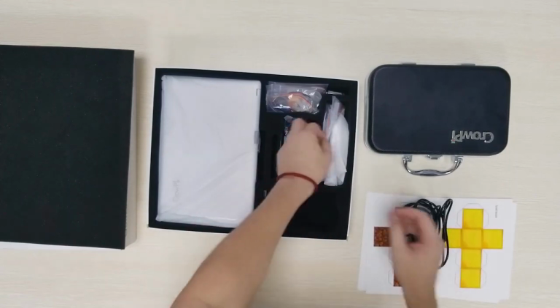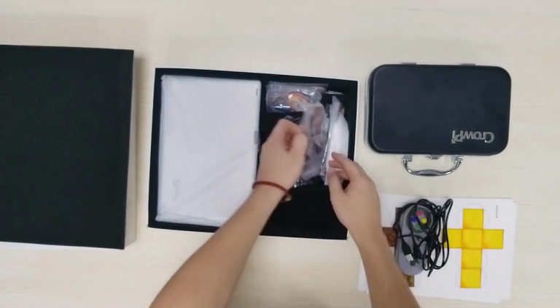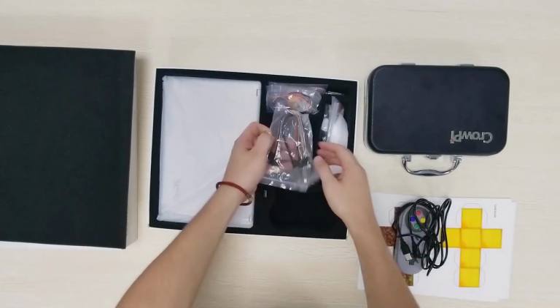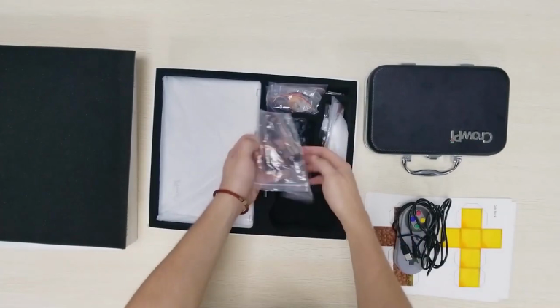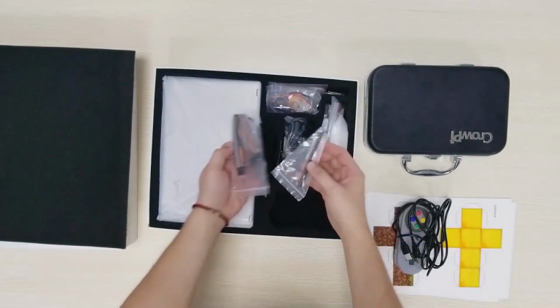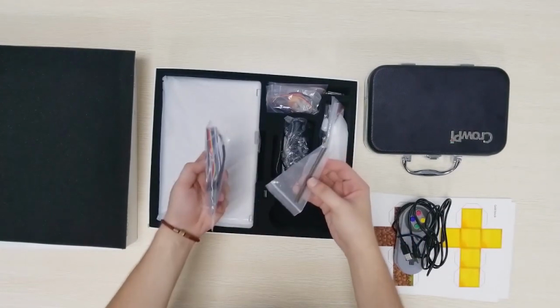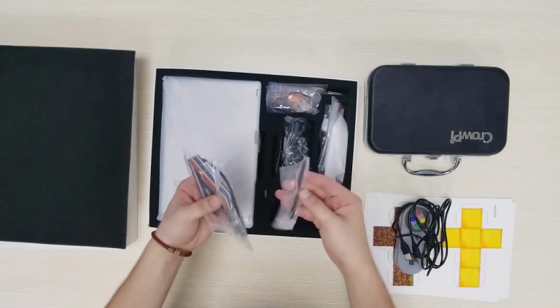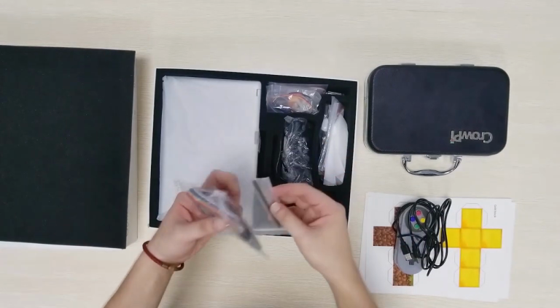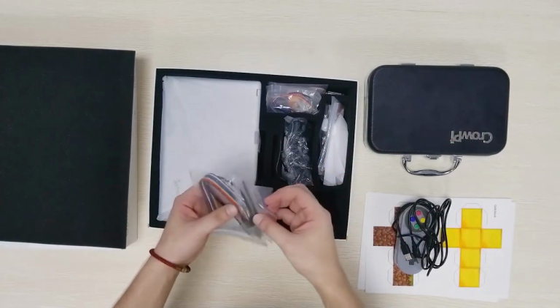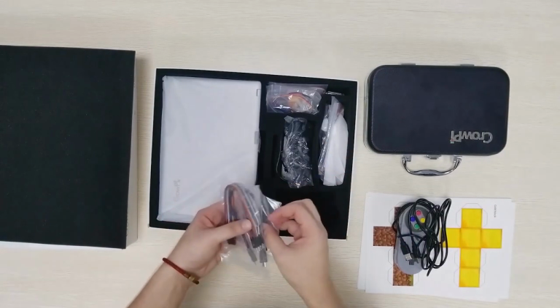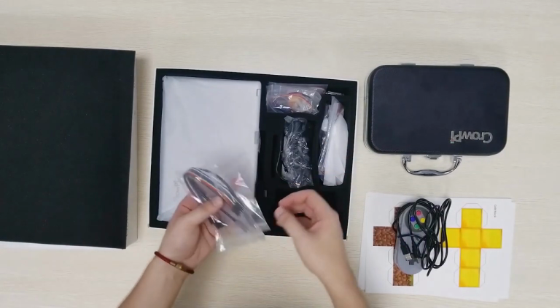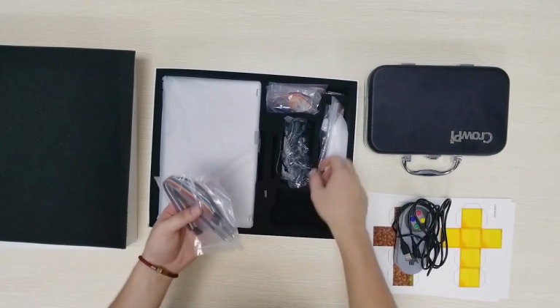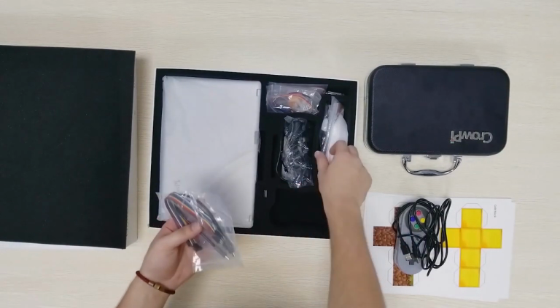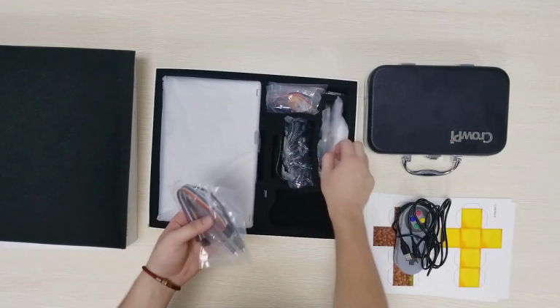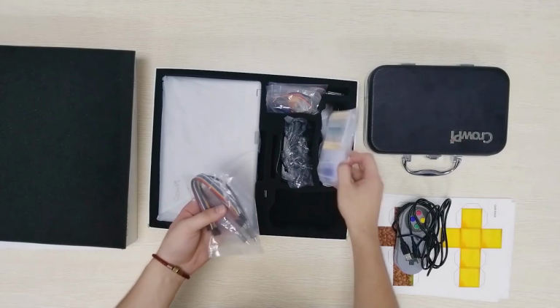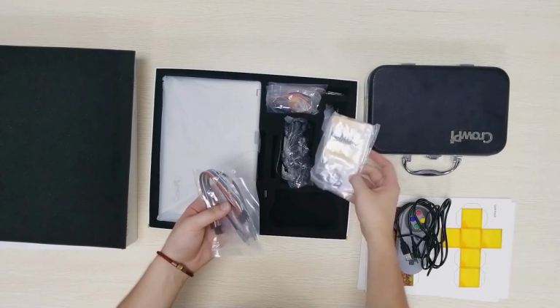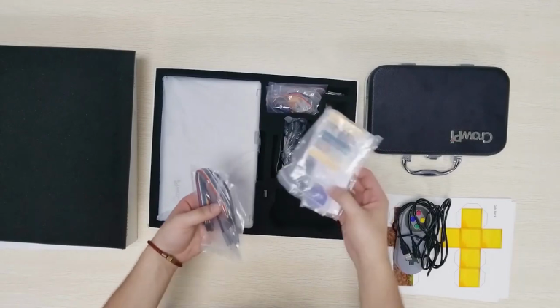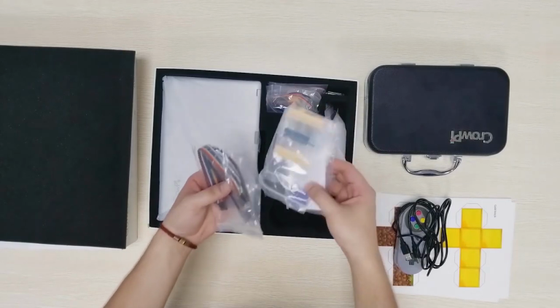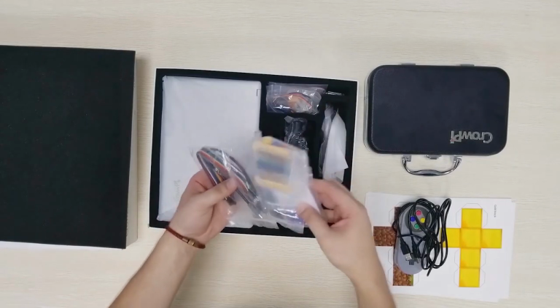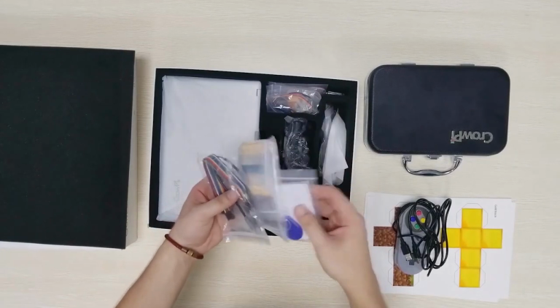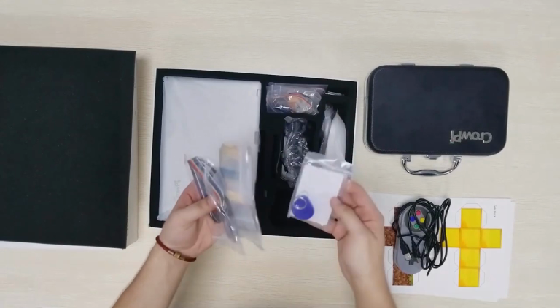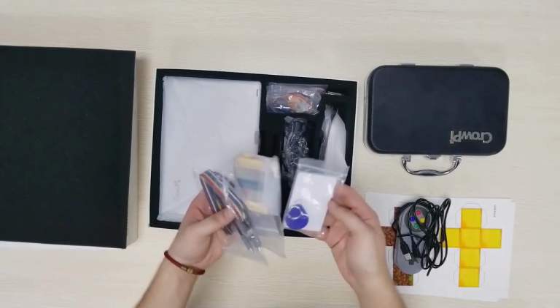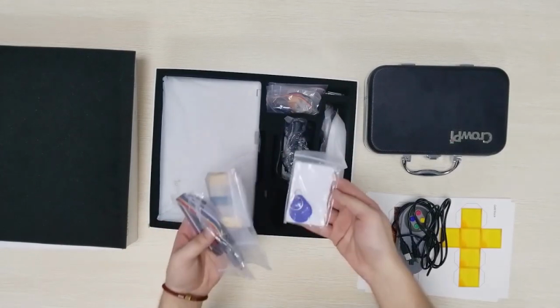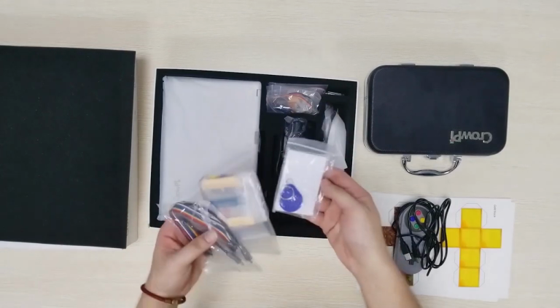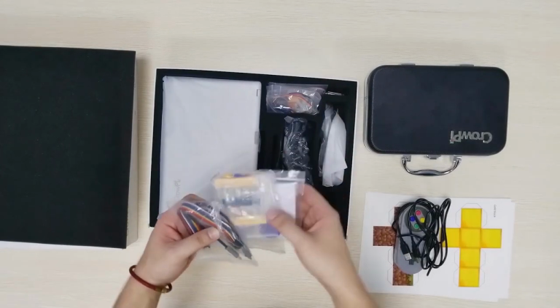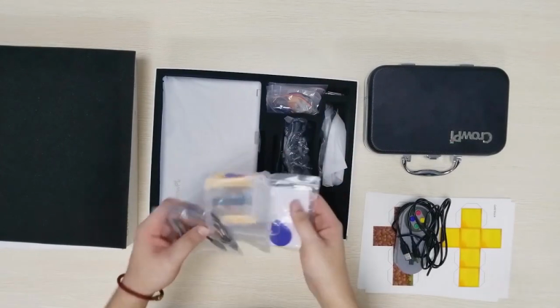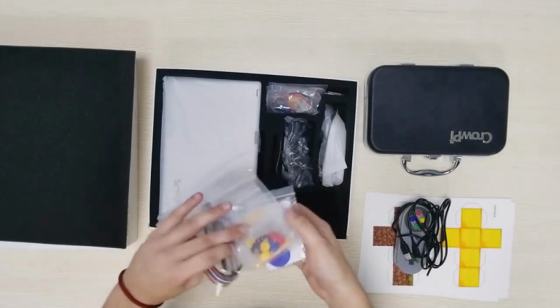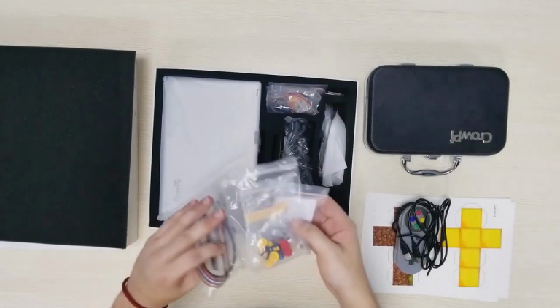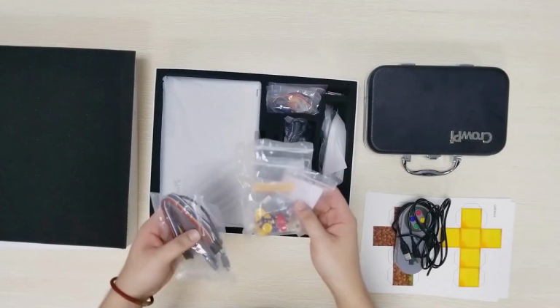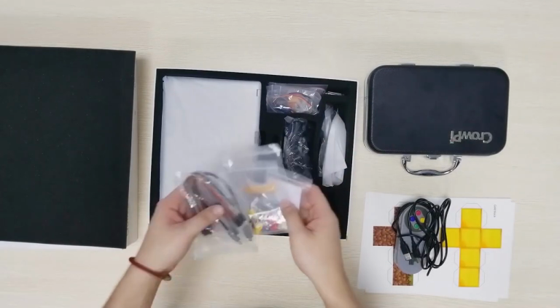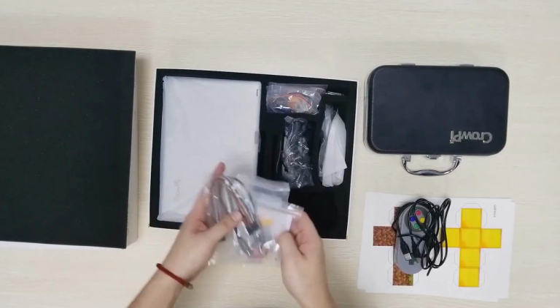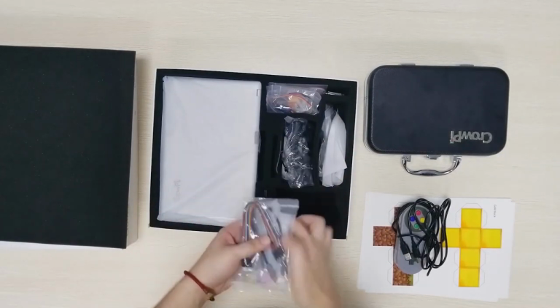Then we have jumpers, some connectors. I guess it's for extension cable that we can make some projects. We have the NFC here, we have some resistors, buttons.